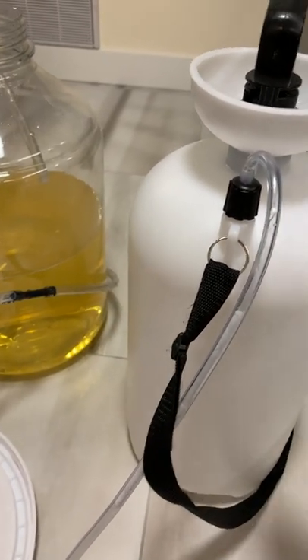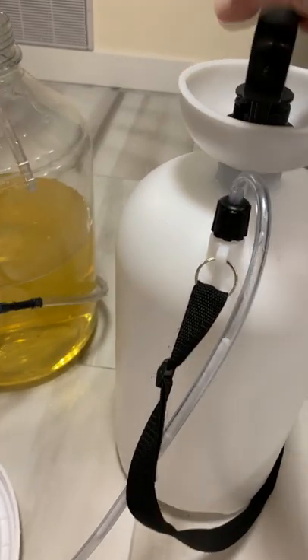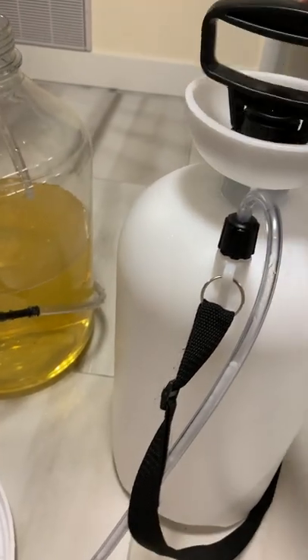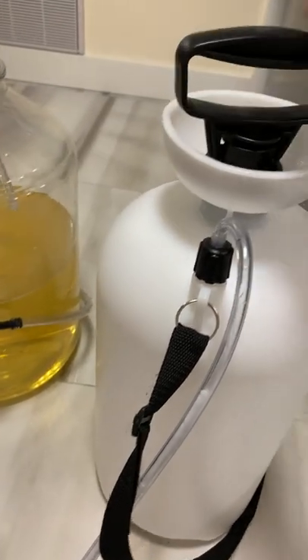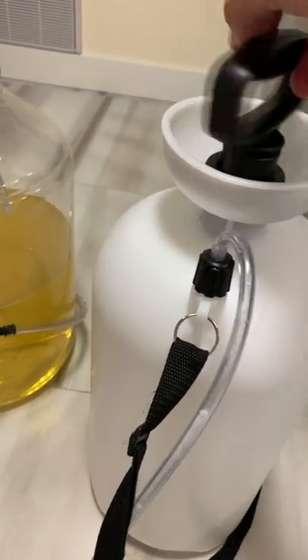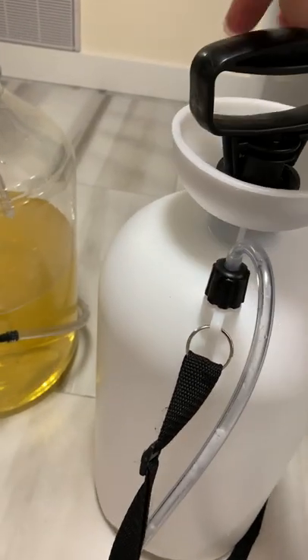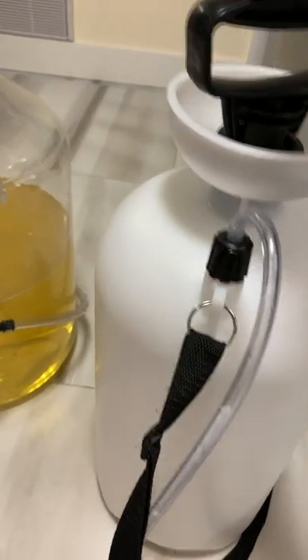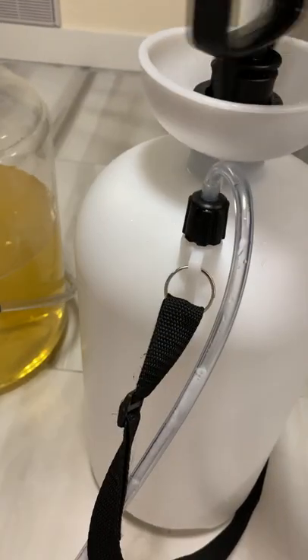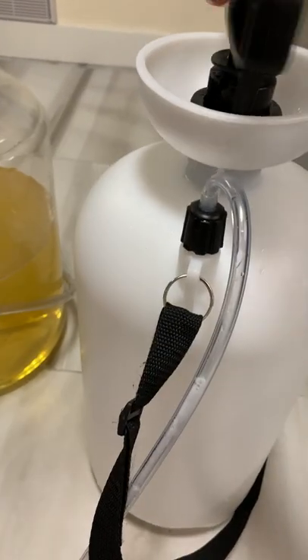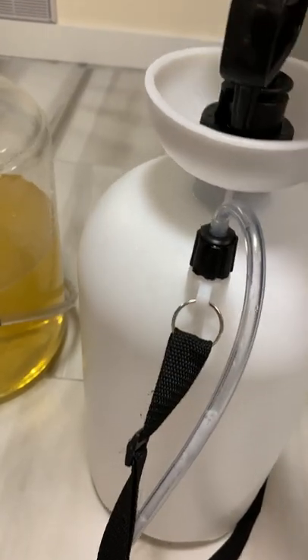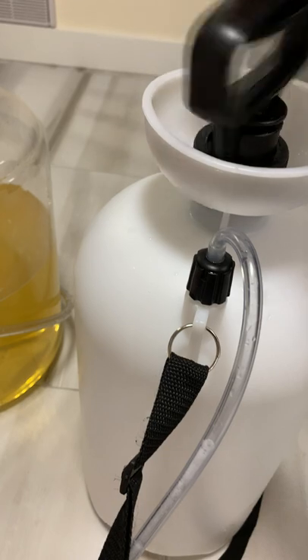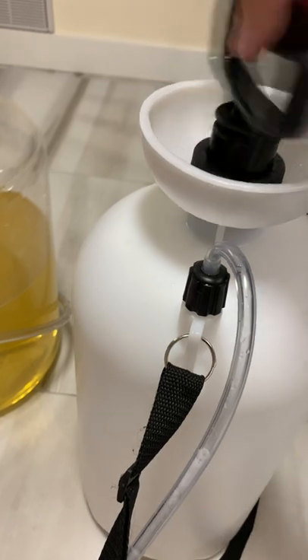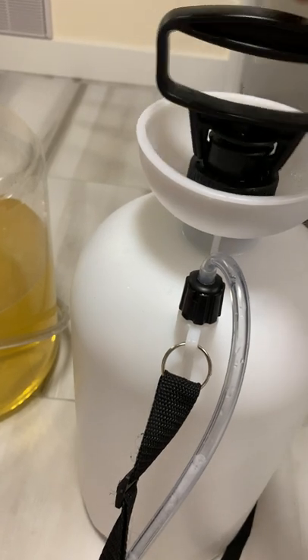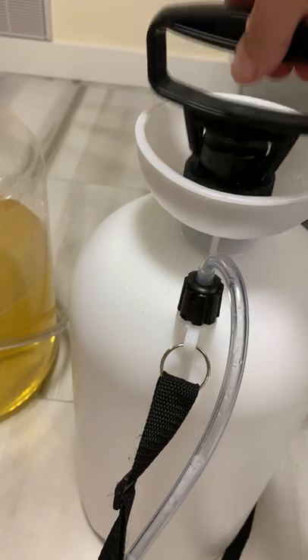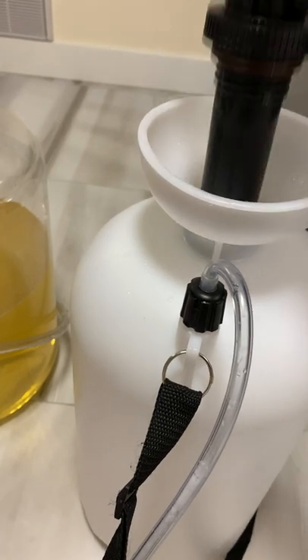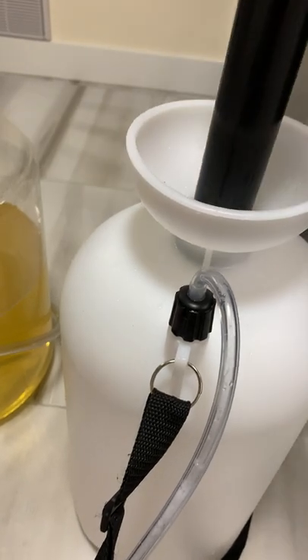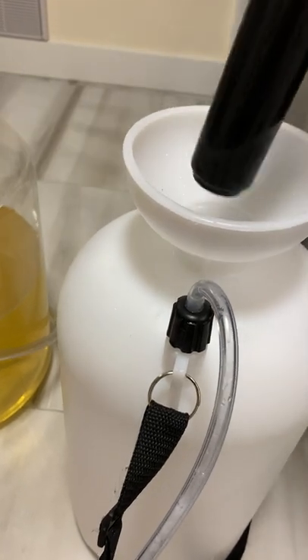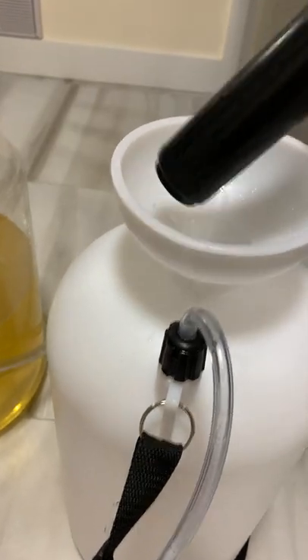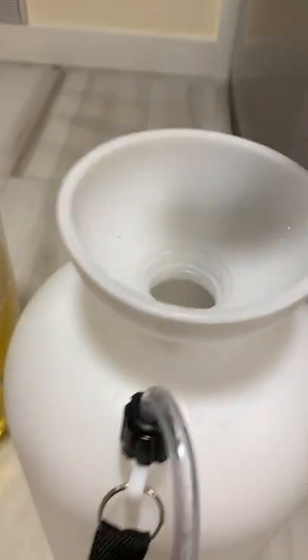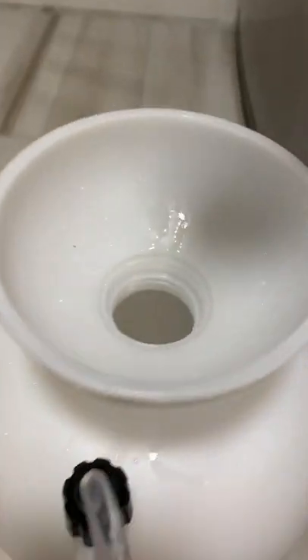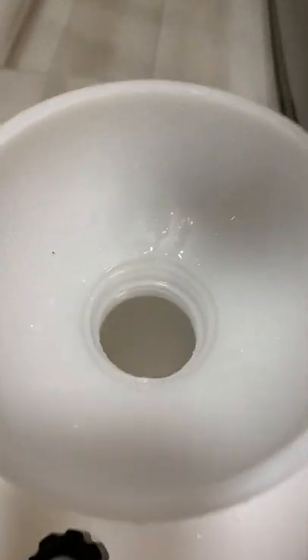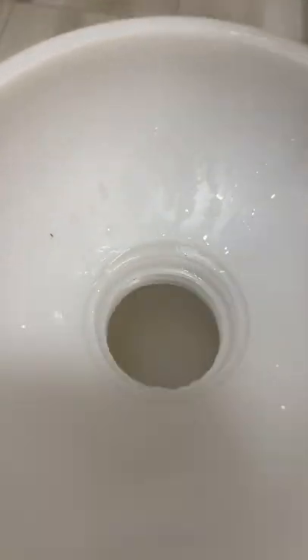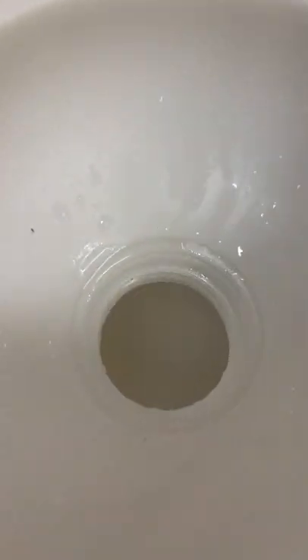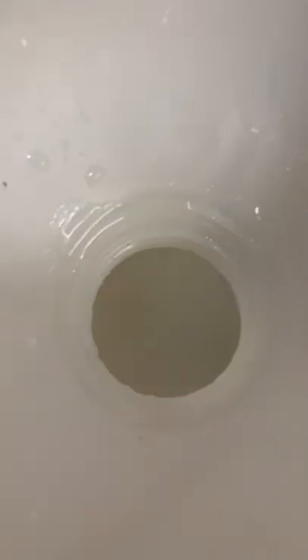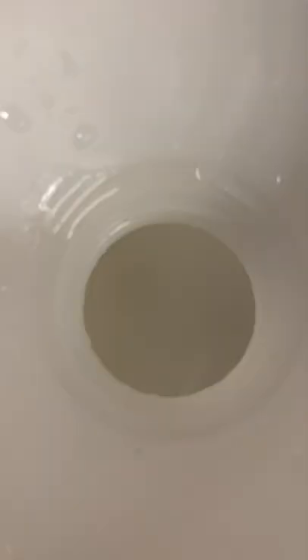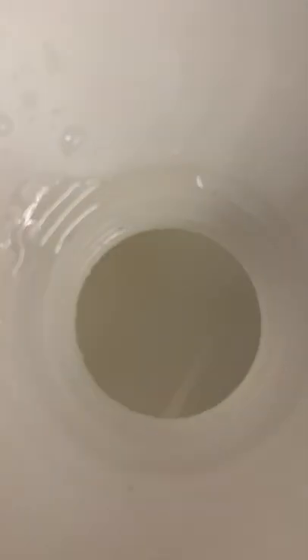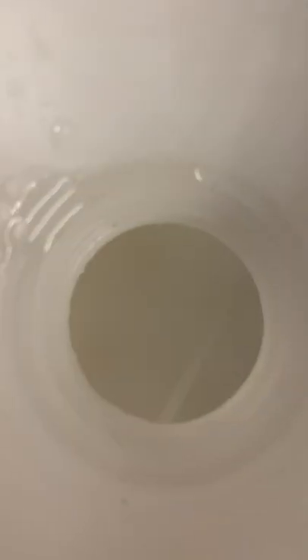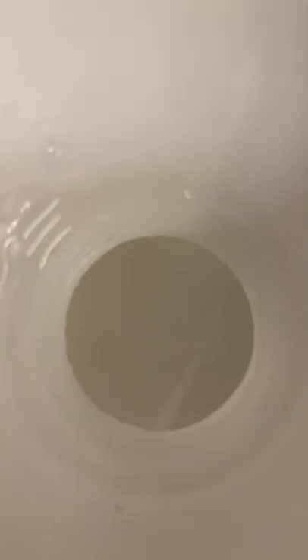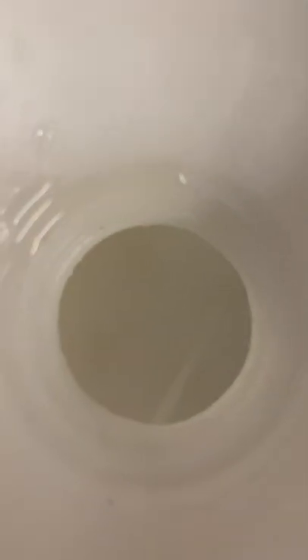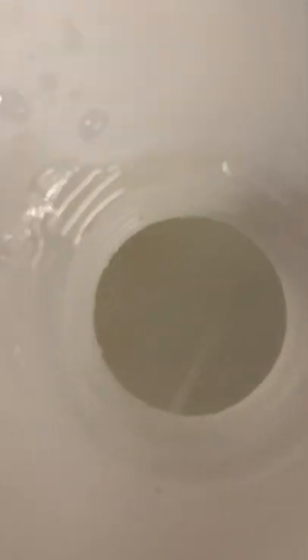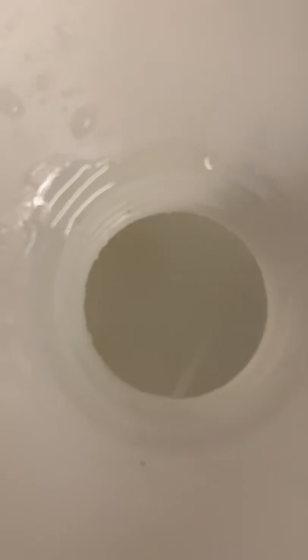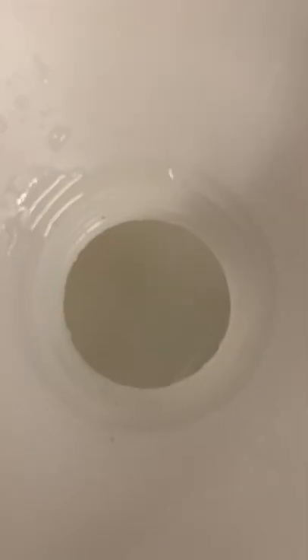Now I will show you — we just finished the first batch, that almost everything is out of the tank. Hopefully this will show there's no wine in there.